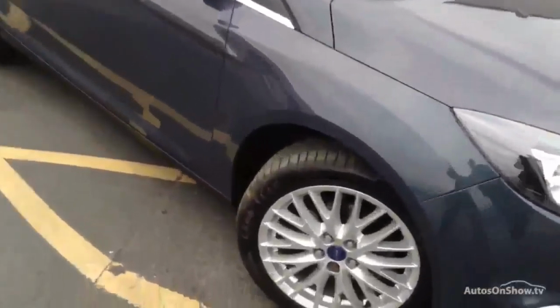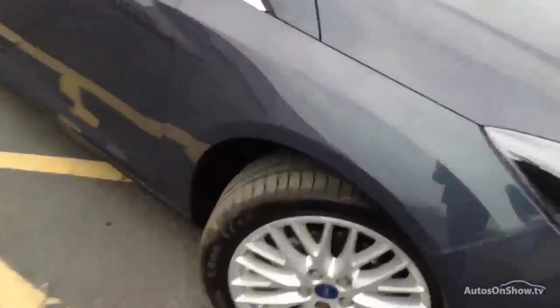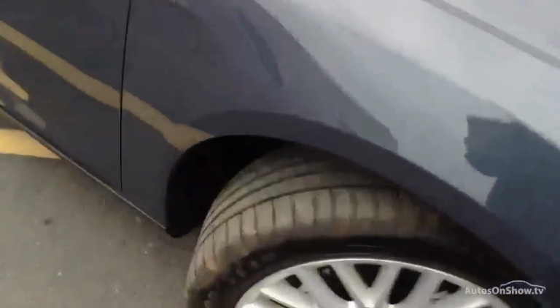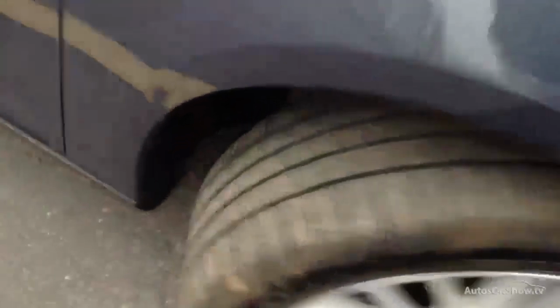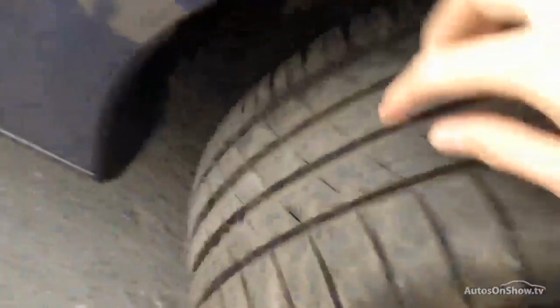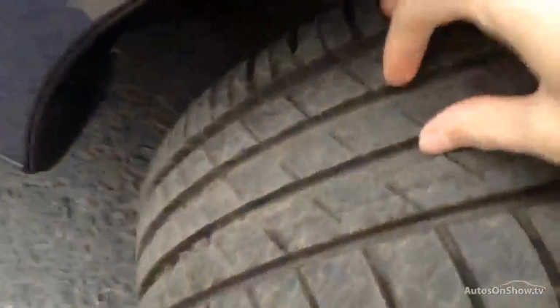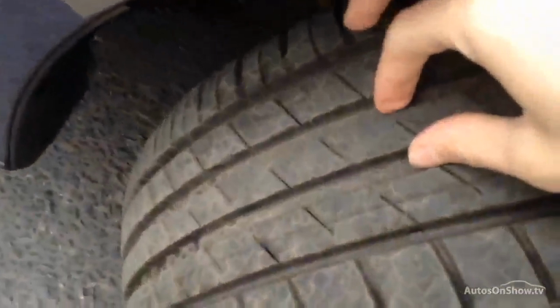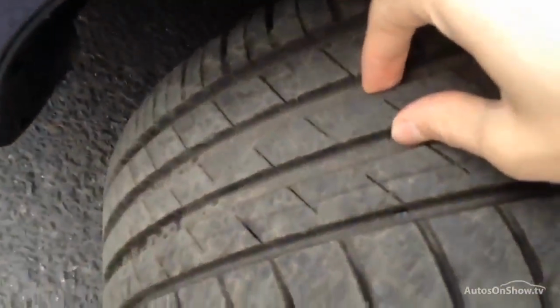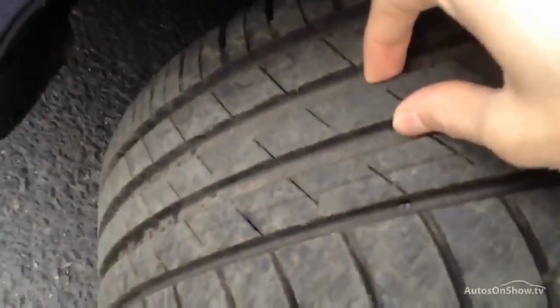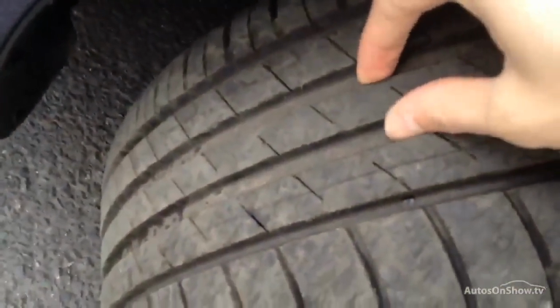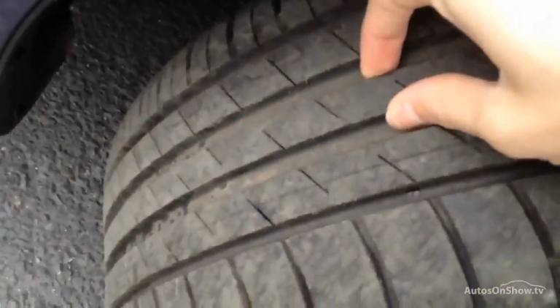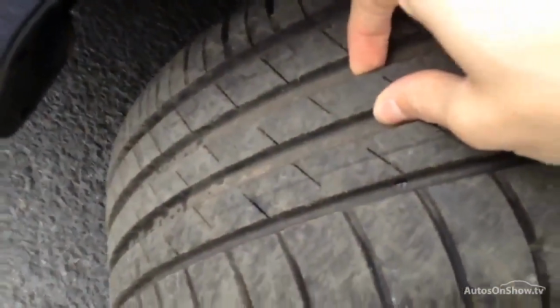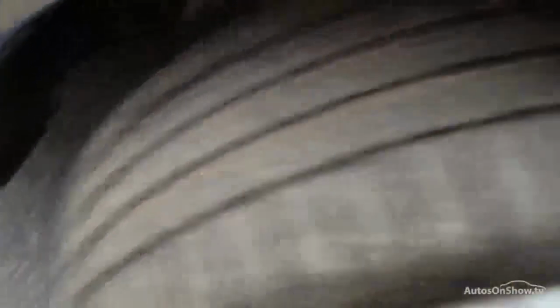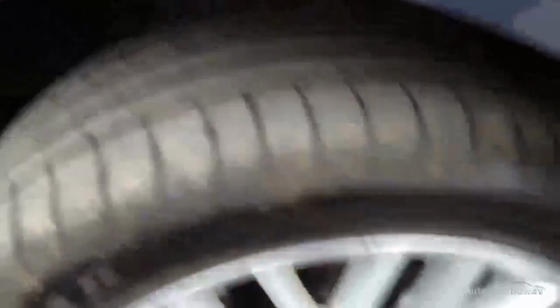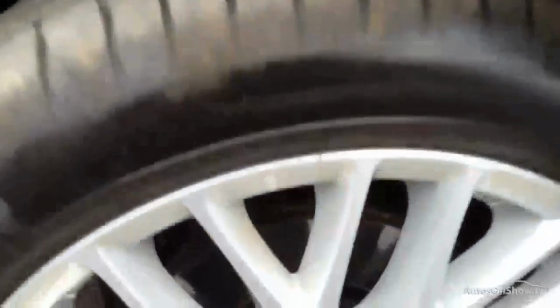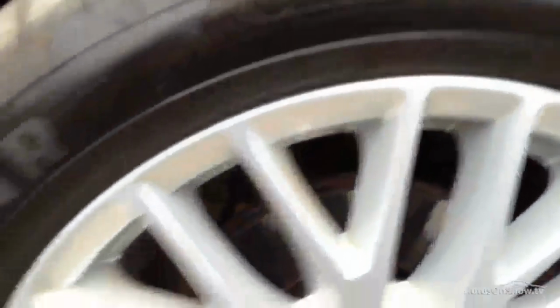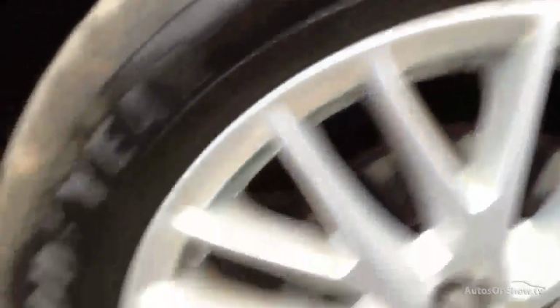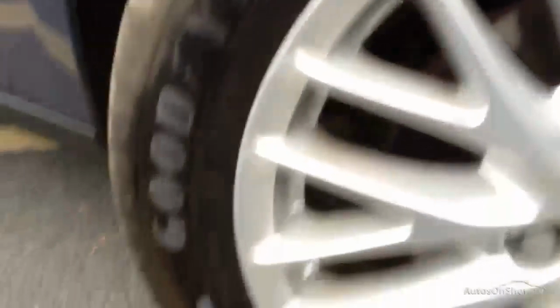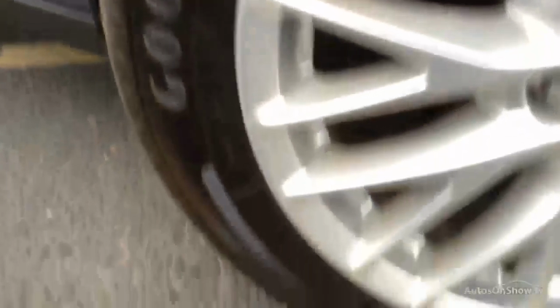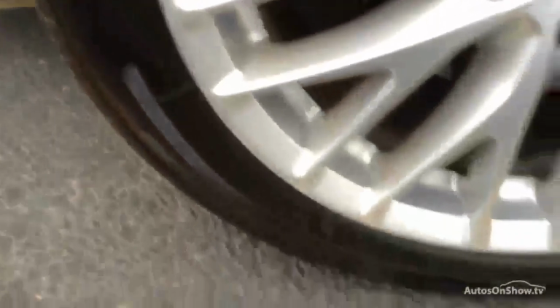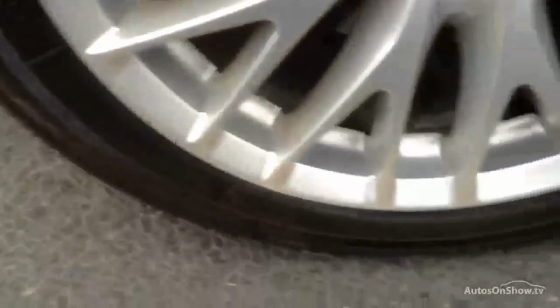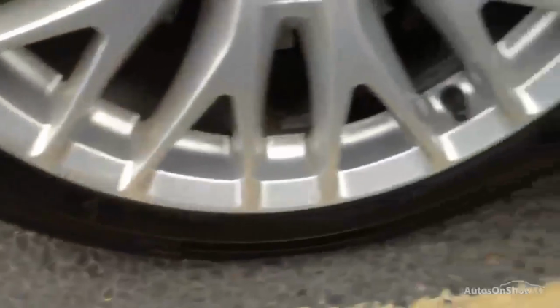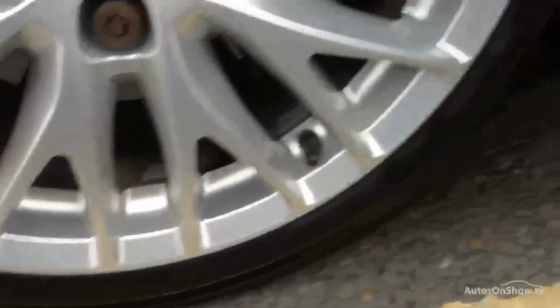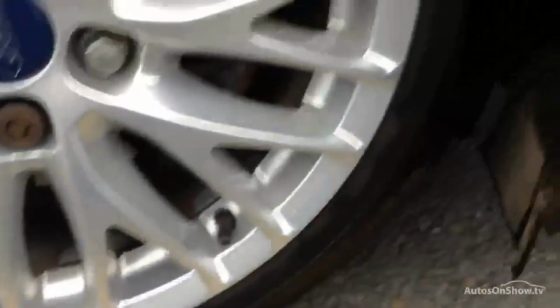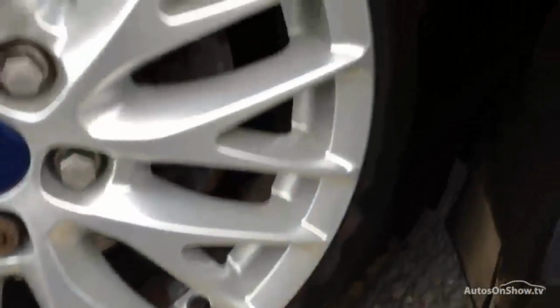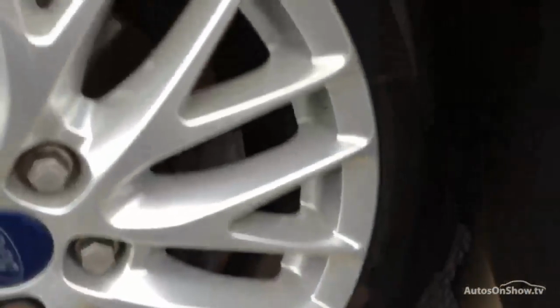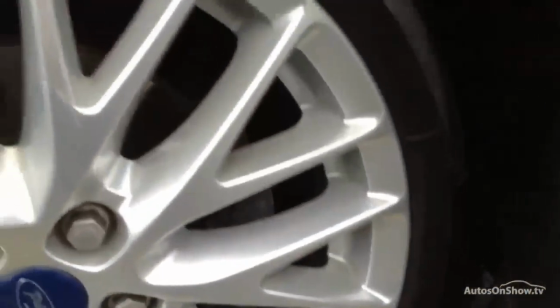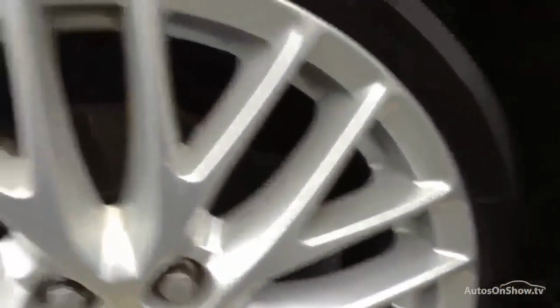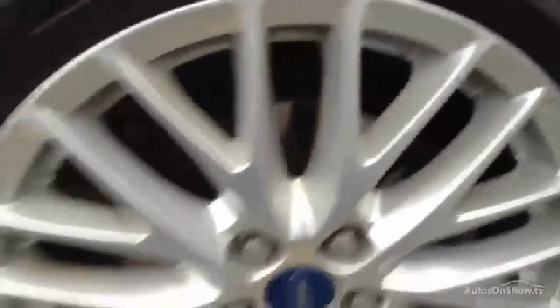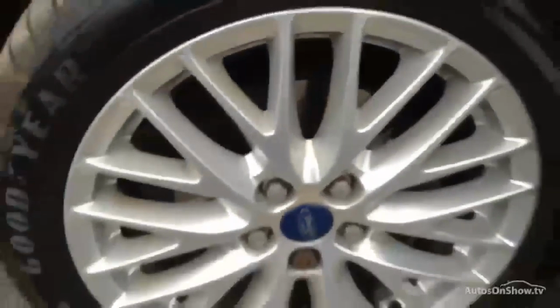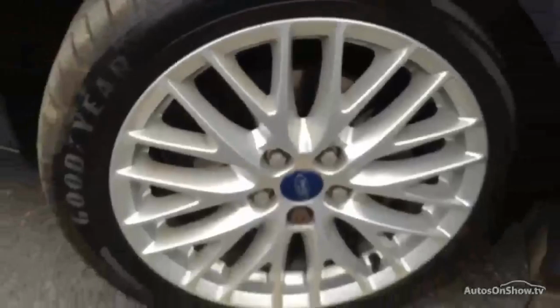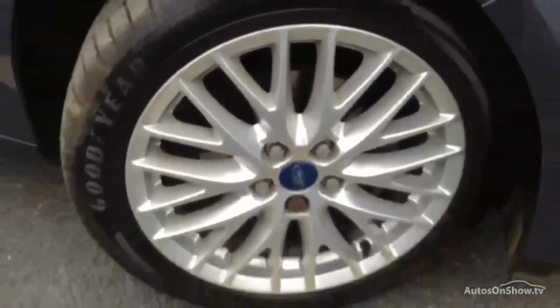Starting with the offside front tyre, we're looking at easily a good five millimetres in the centre of the tyre. These lovely ZTEC alloys are in a lovely condition with no sign of any kerbing or any scuffs.